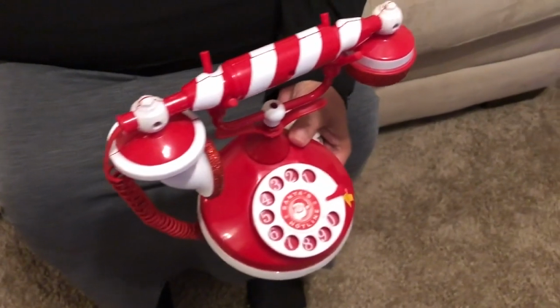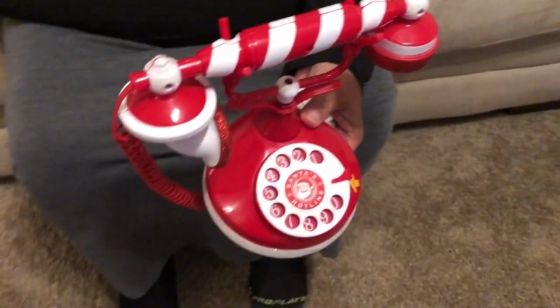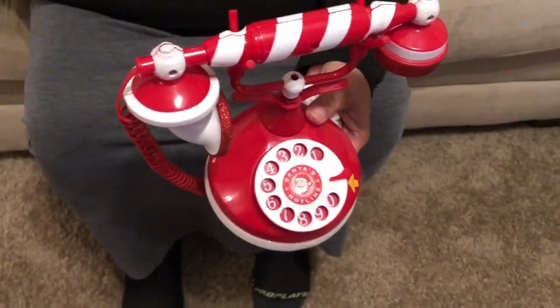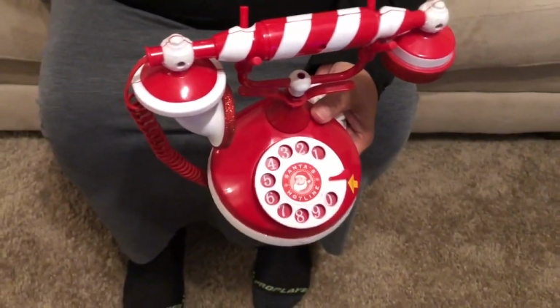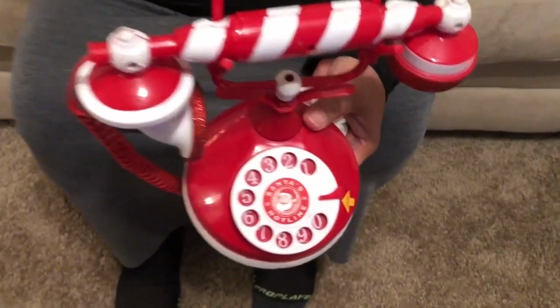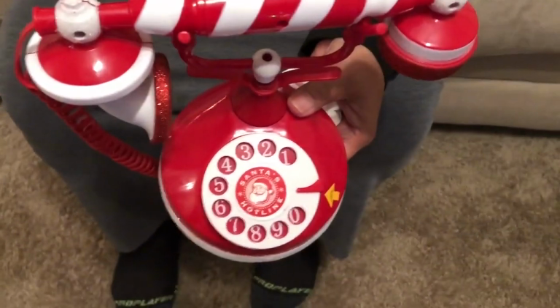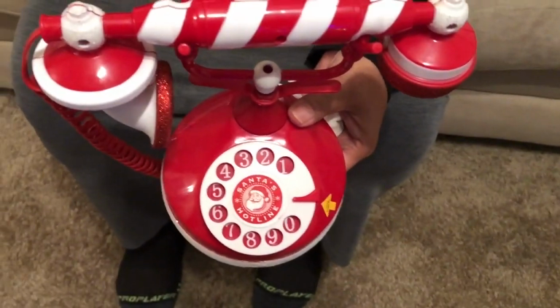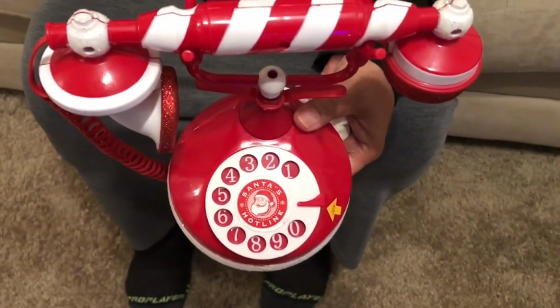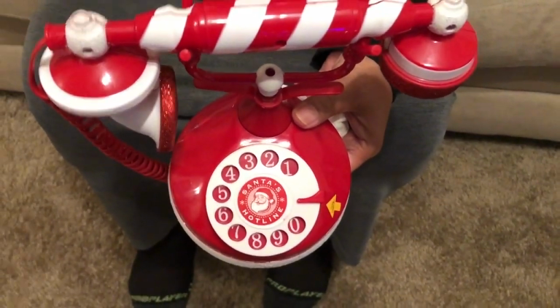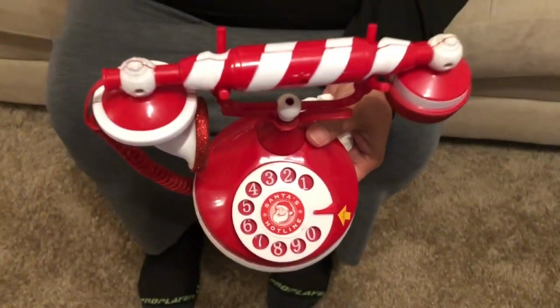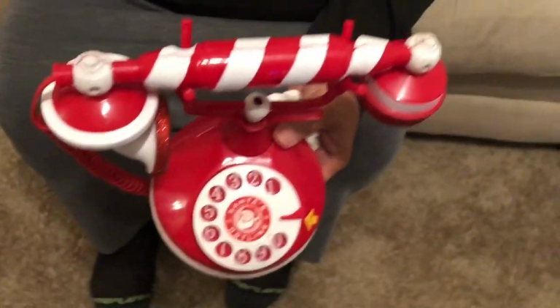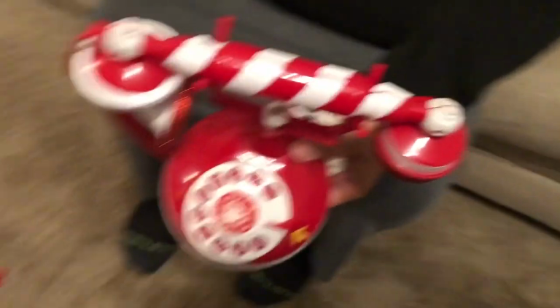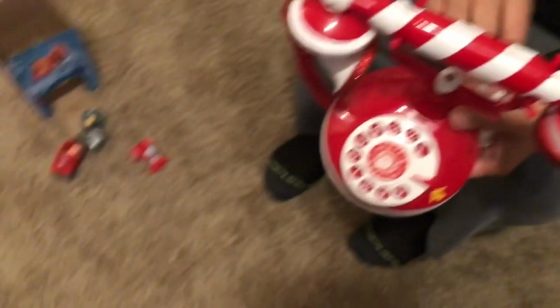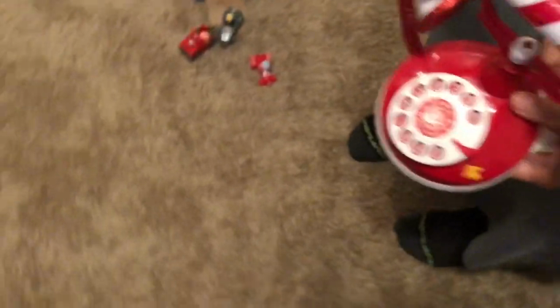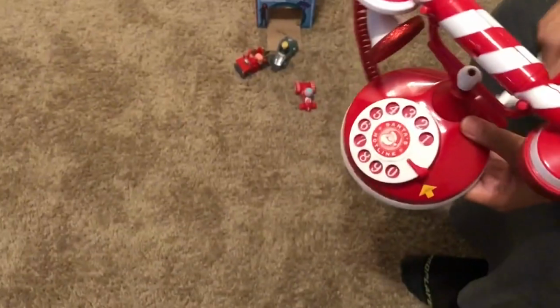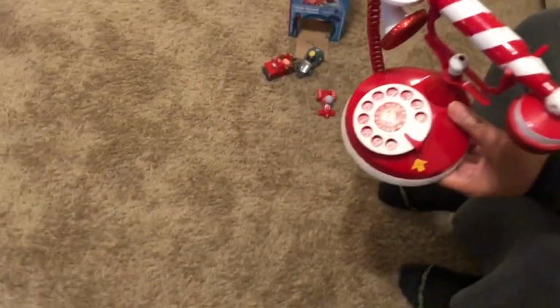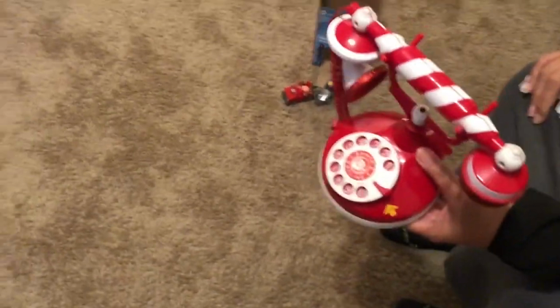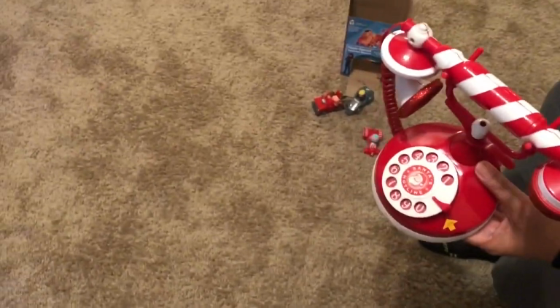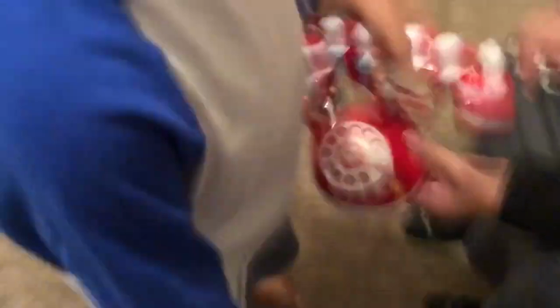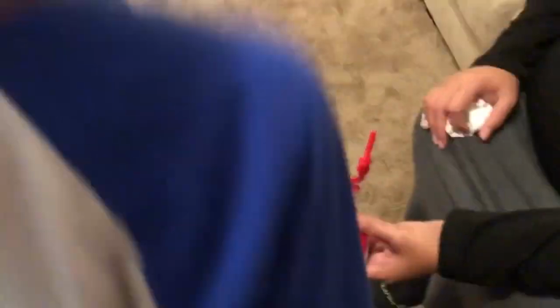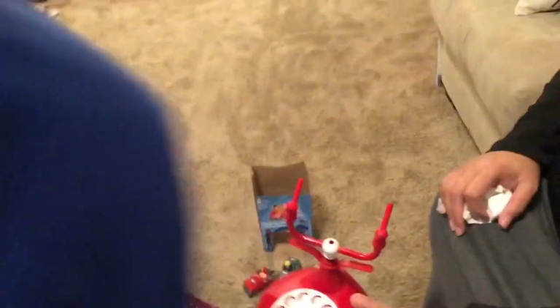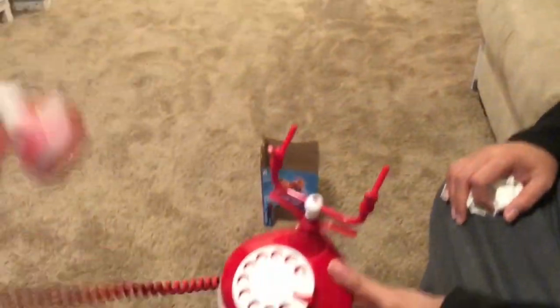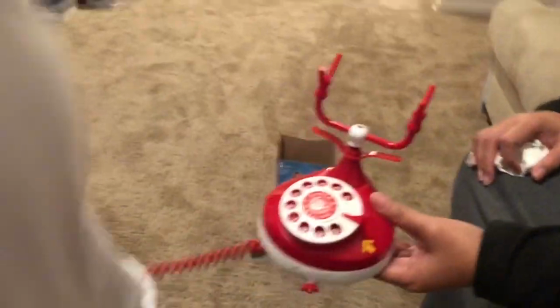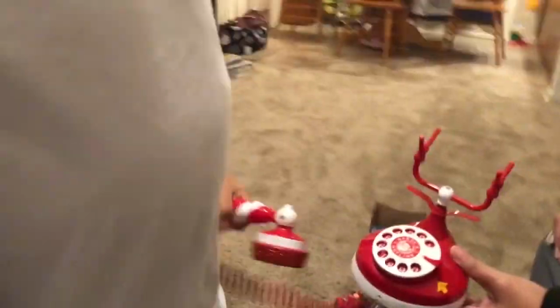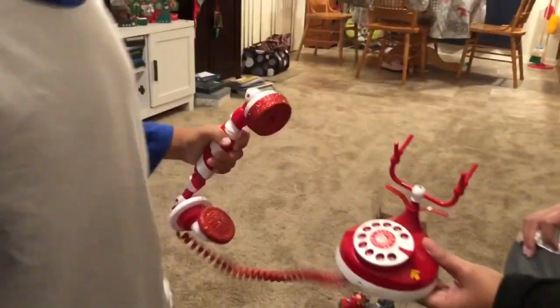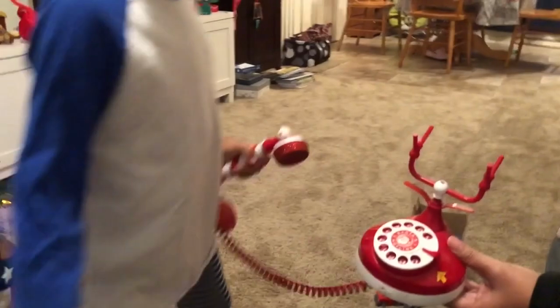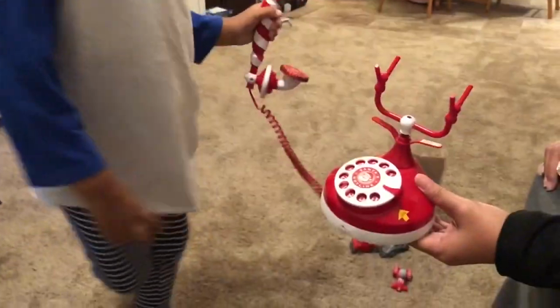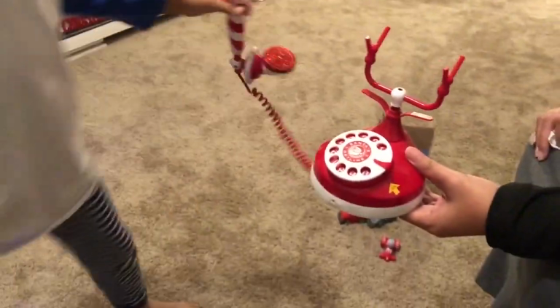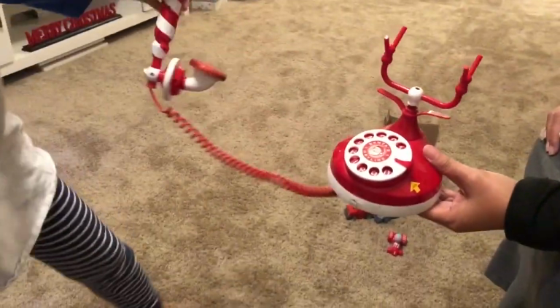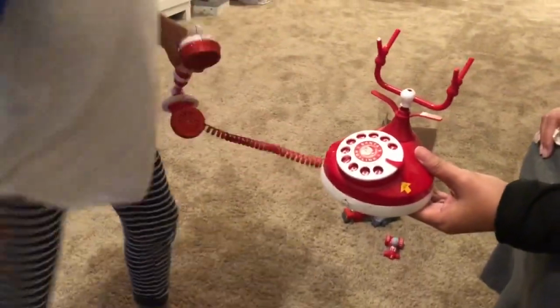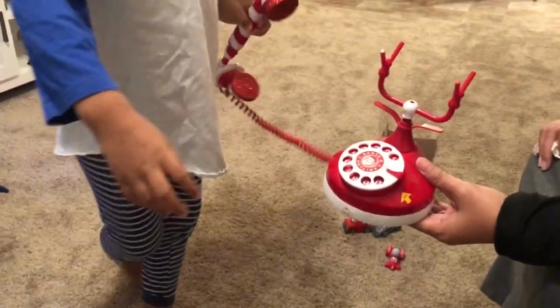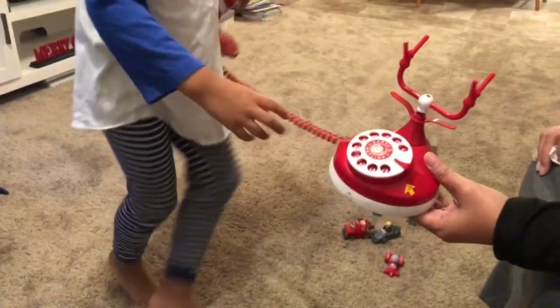All right, so we have this old-style Santa hotline phone. Let's see if you know how to work it. All right, here we go. See if you can dial the number. Come on, dial me.